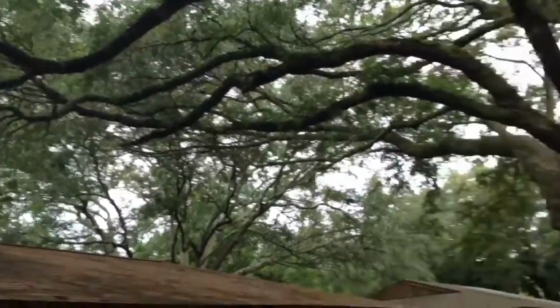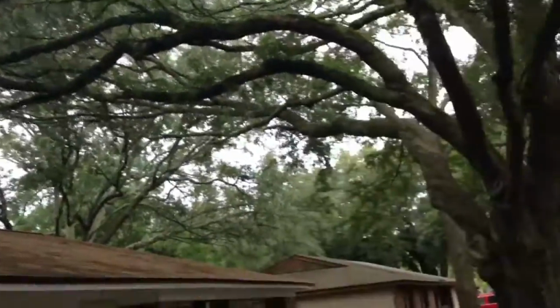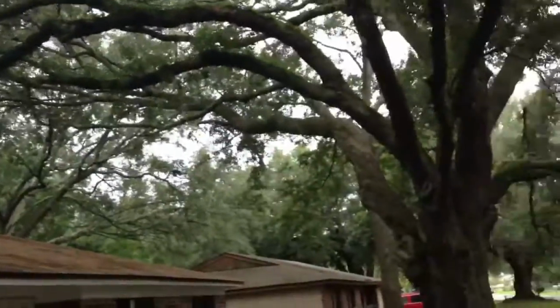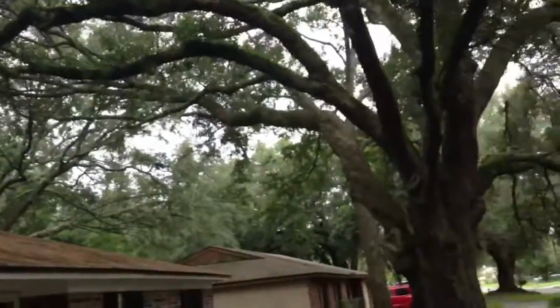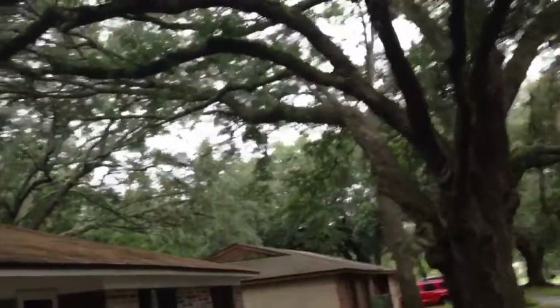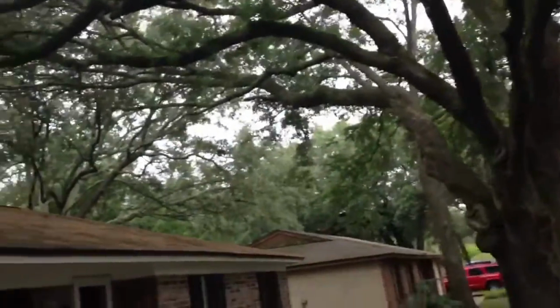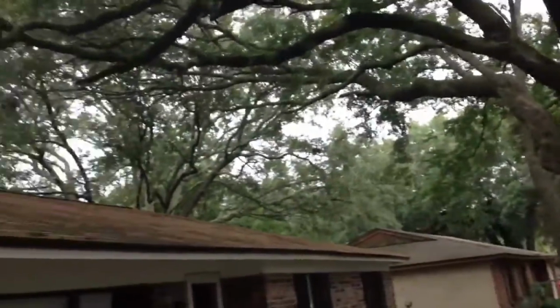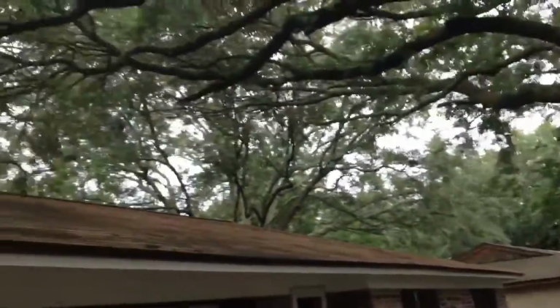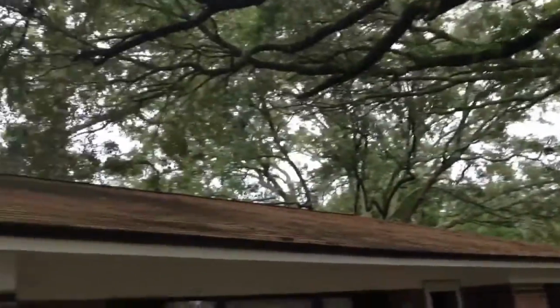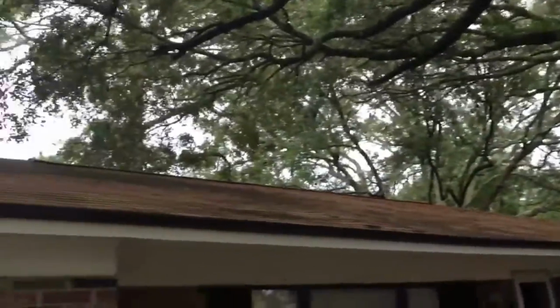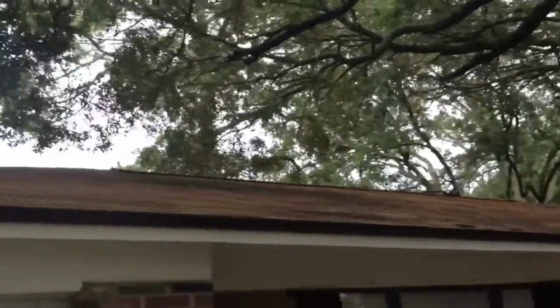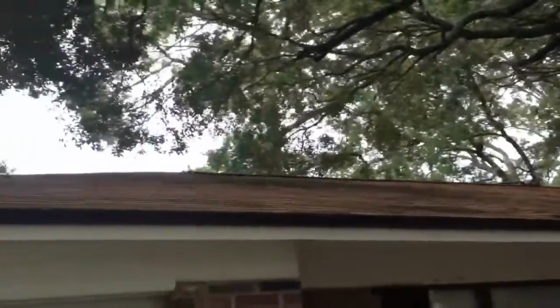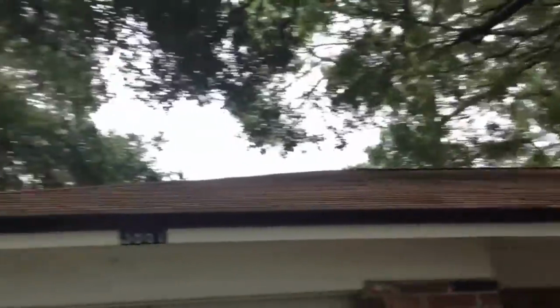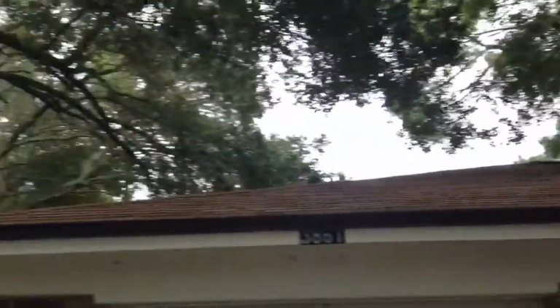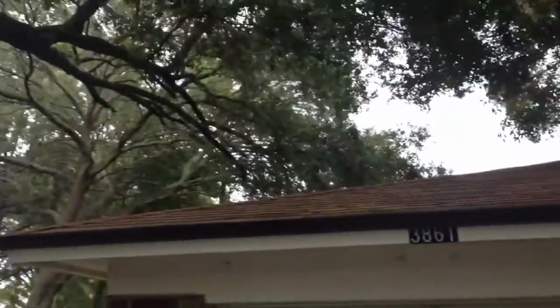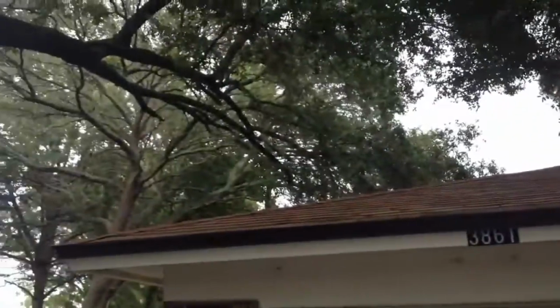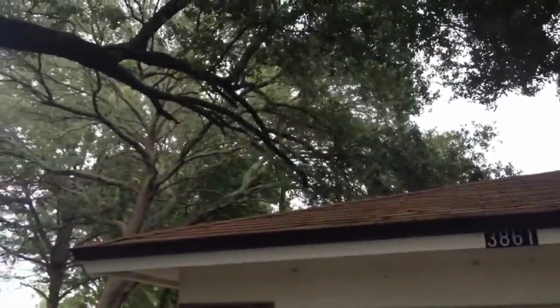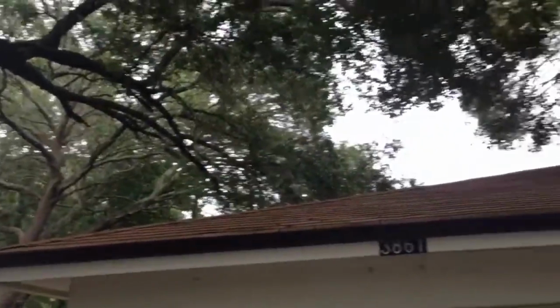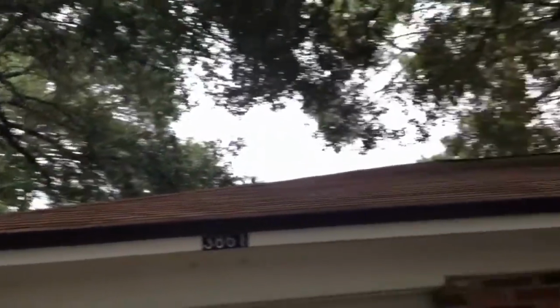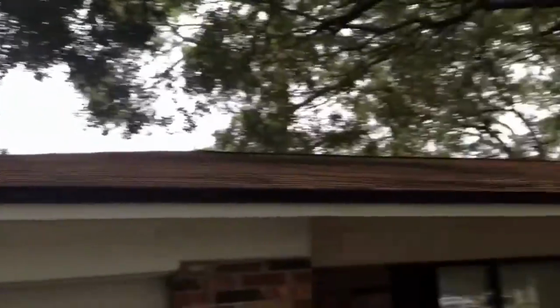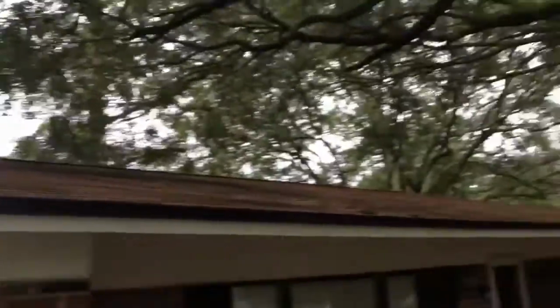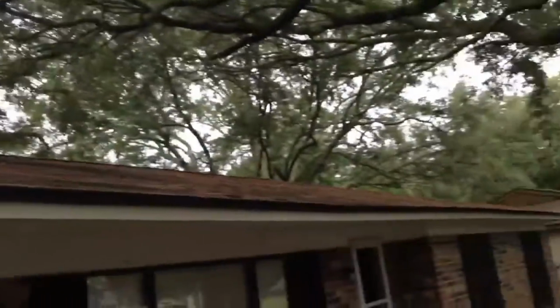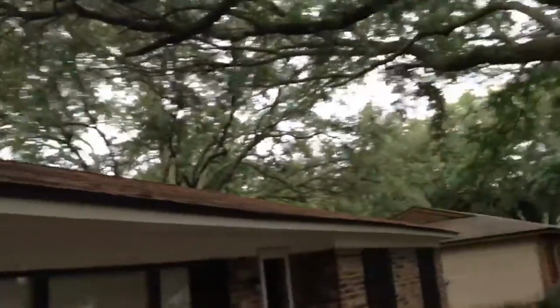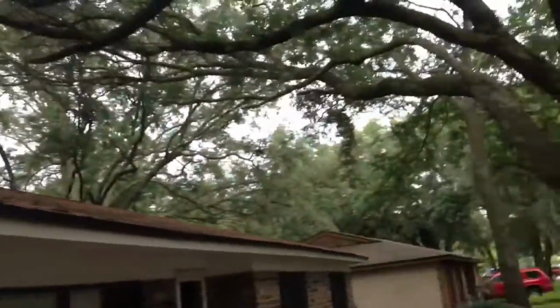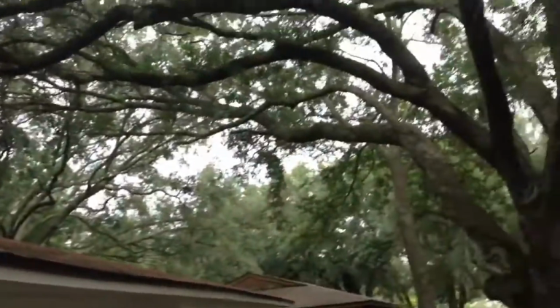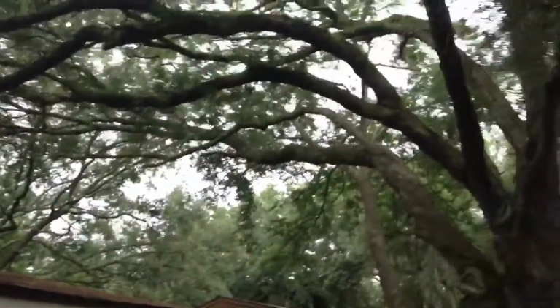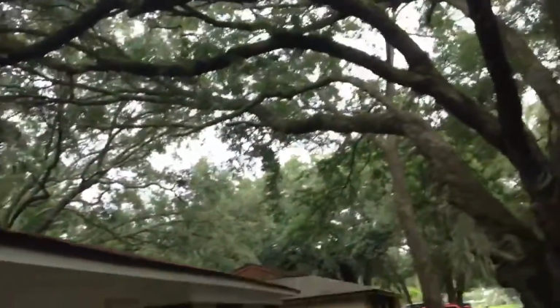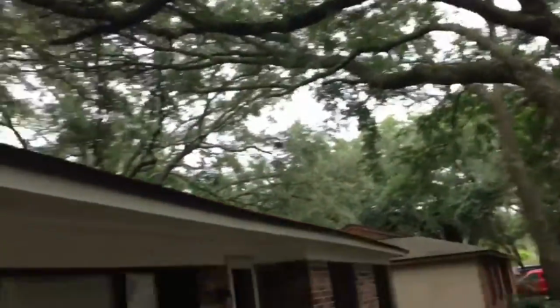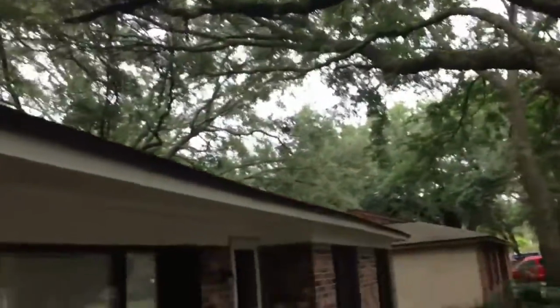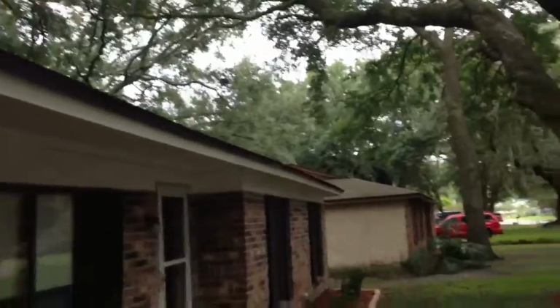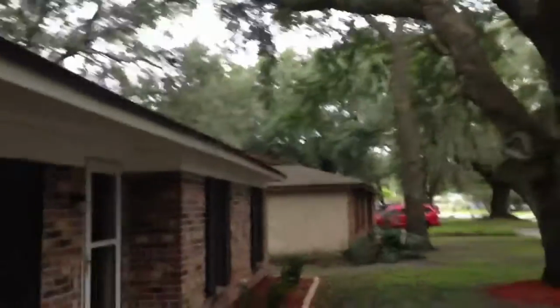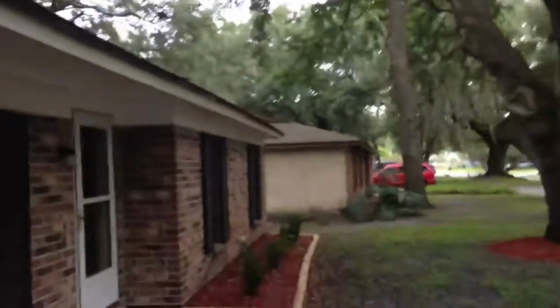This big branch is still leaning over the roof. It might cause a problem in the future. Right now the roof looks clean.